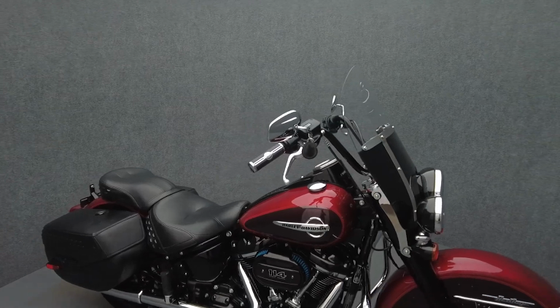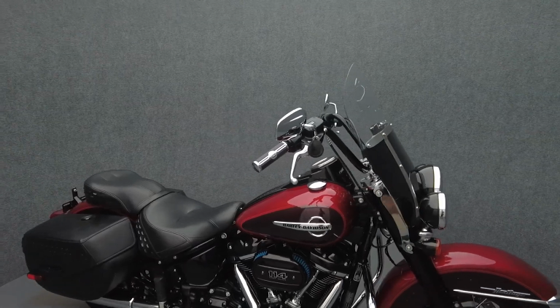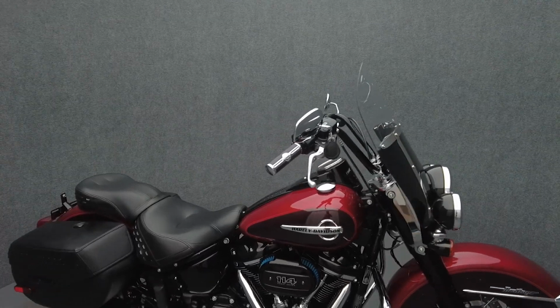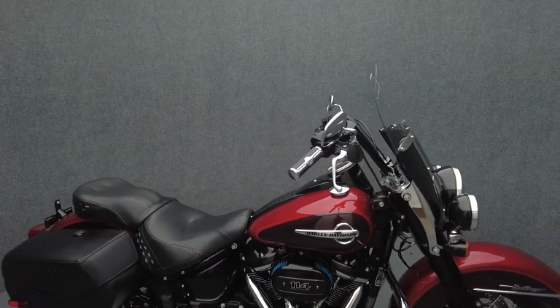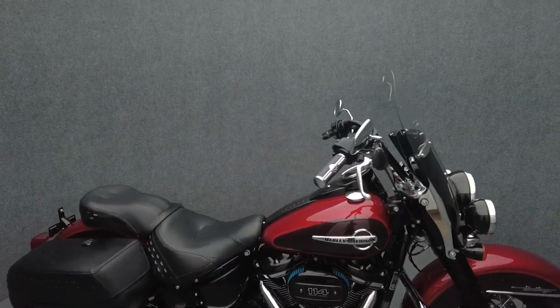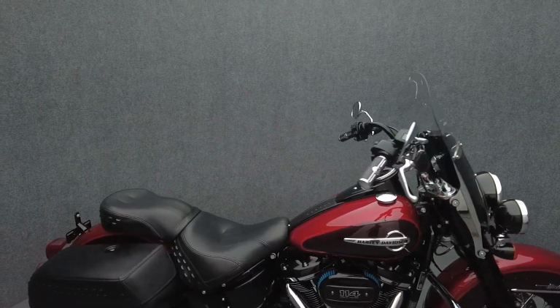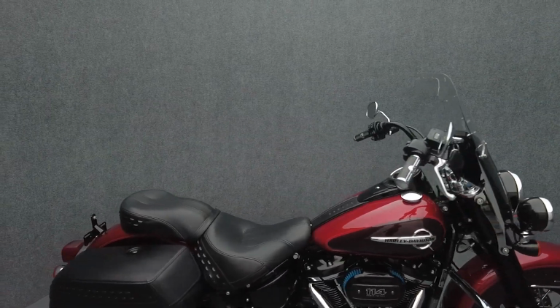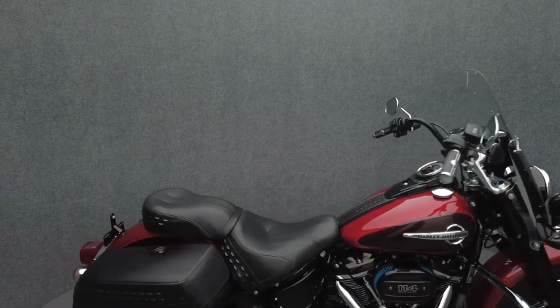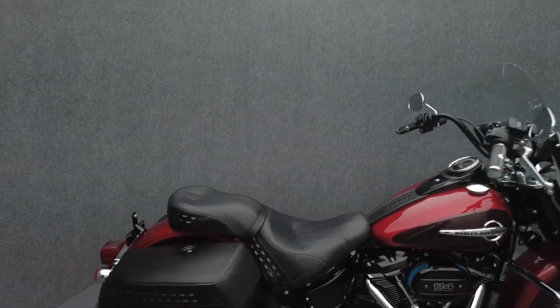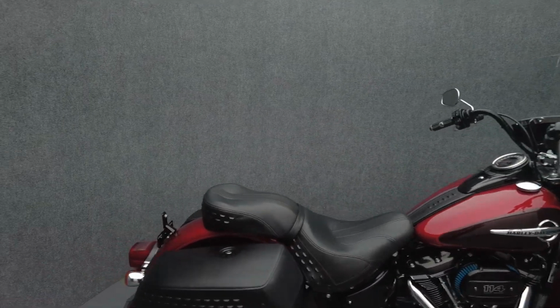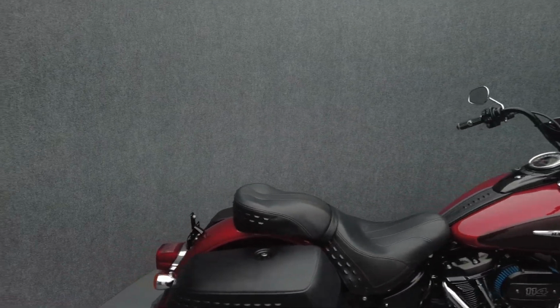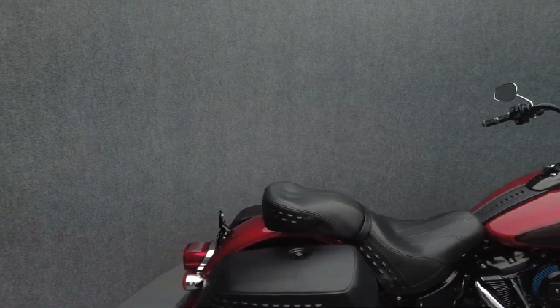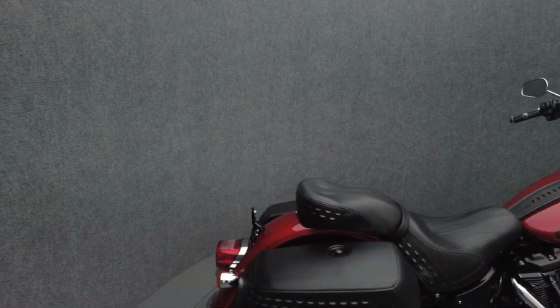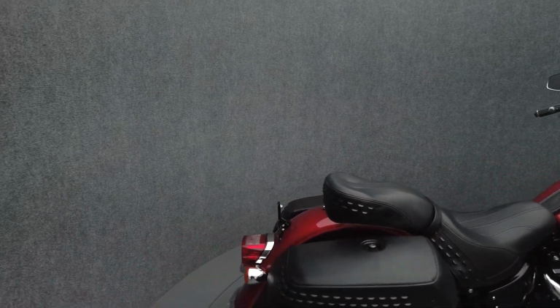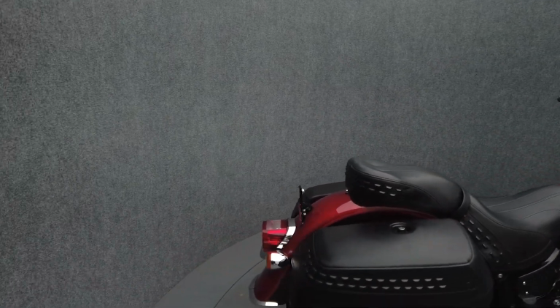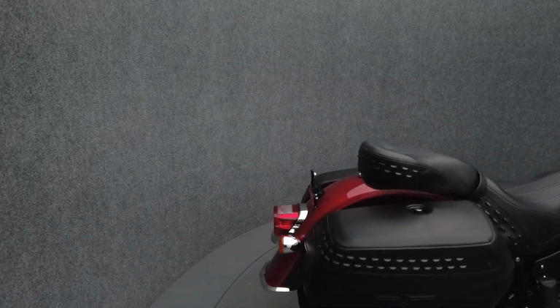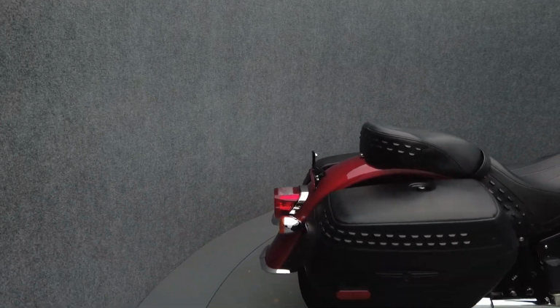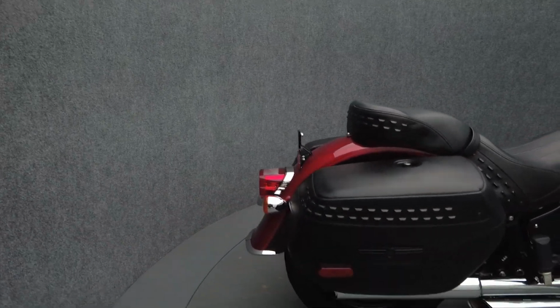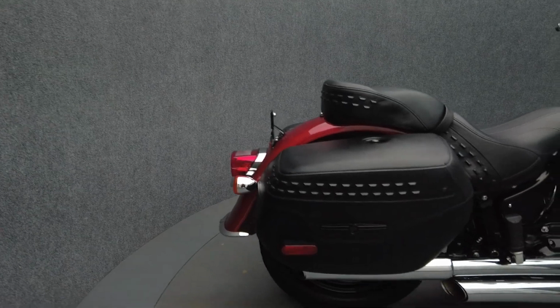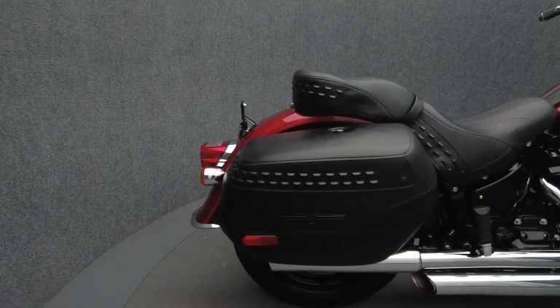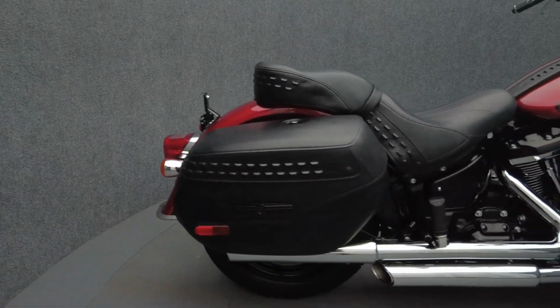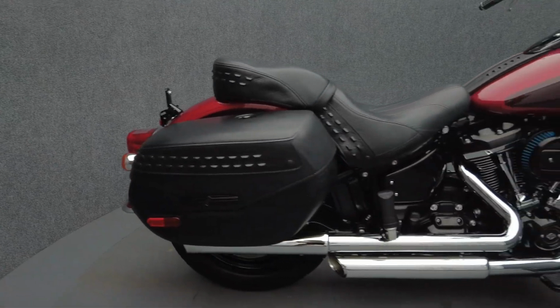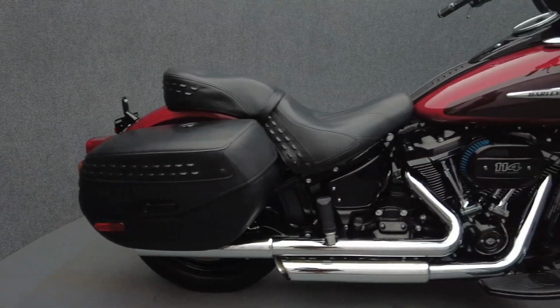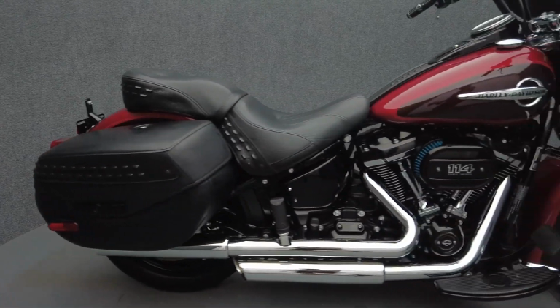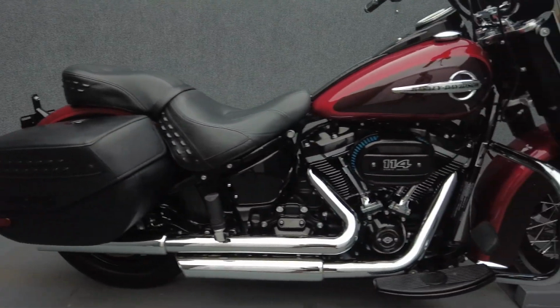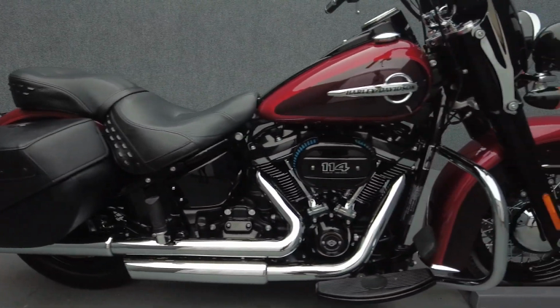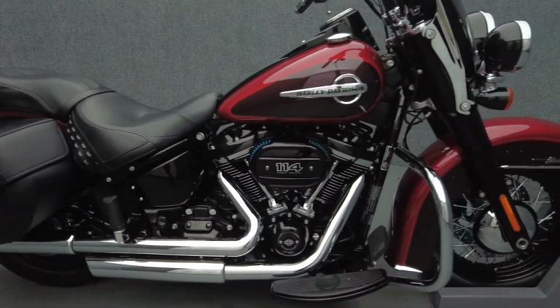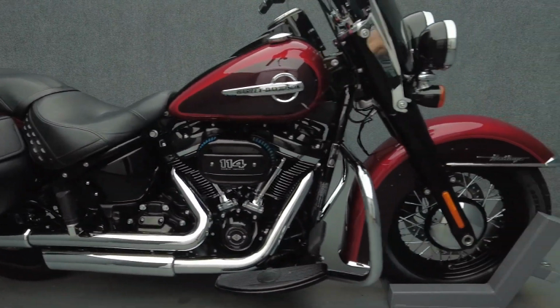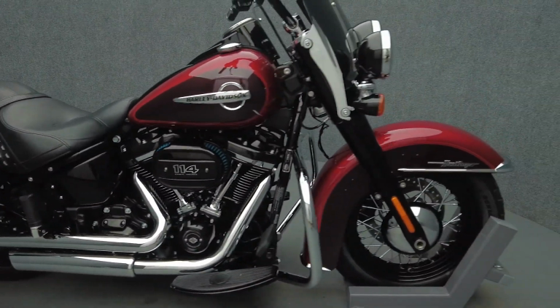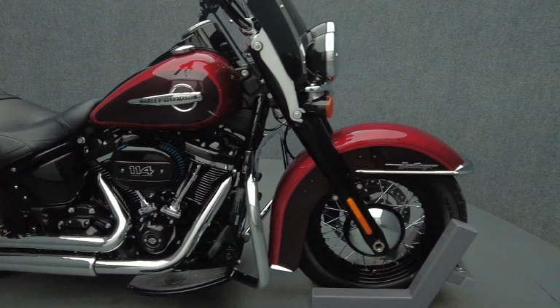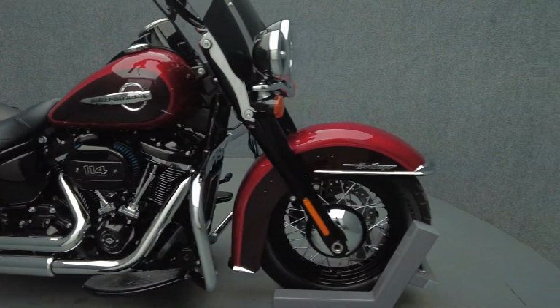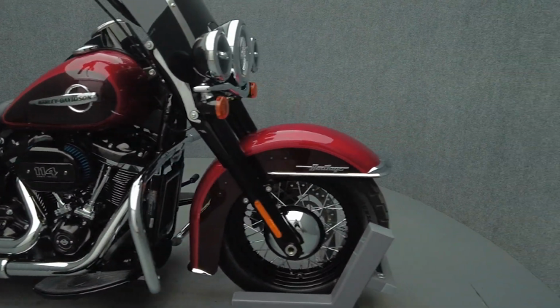It comes equipped with ABS, keyless ignition, and cruise control. It's been upgraded with a Vance and Hines Supon exhaust, Harley-Davidson heated grips, and 4-point docking hardware.